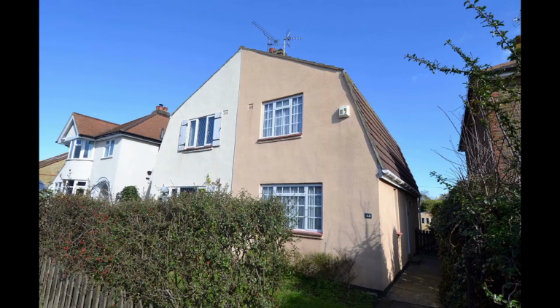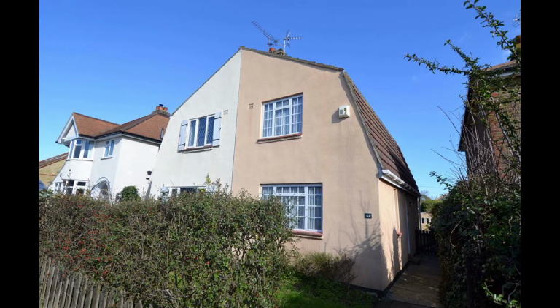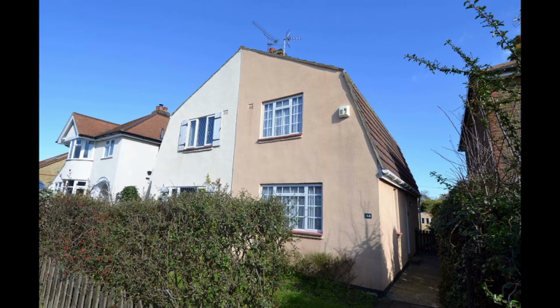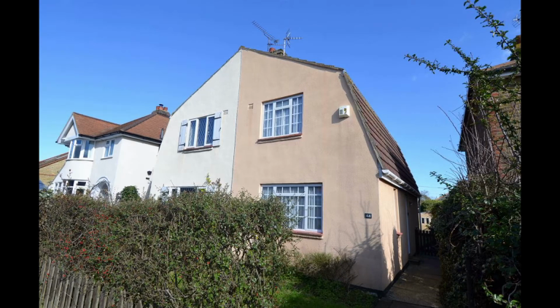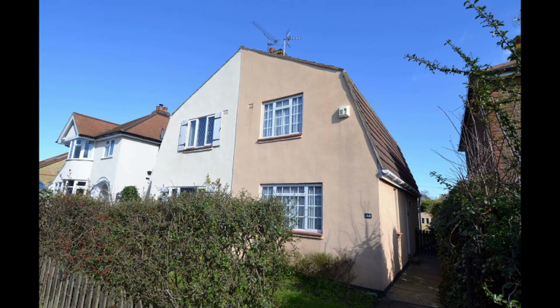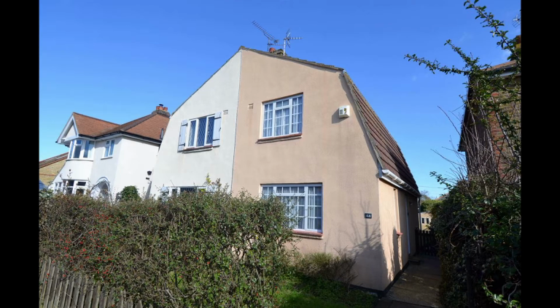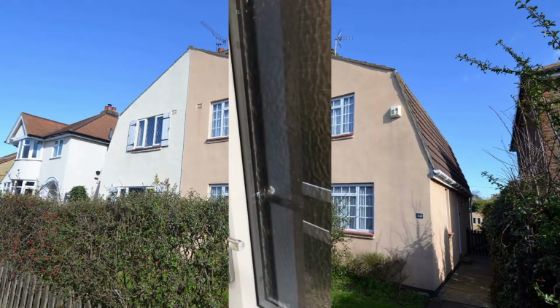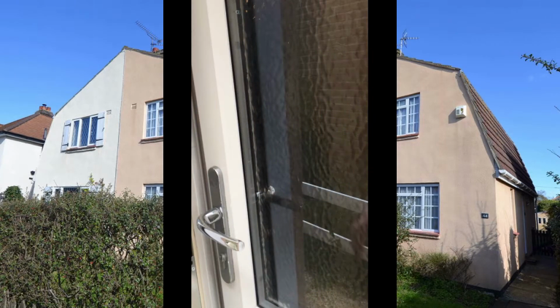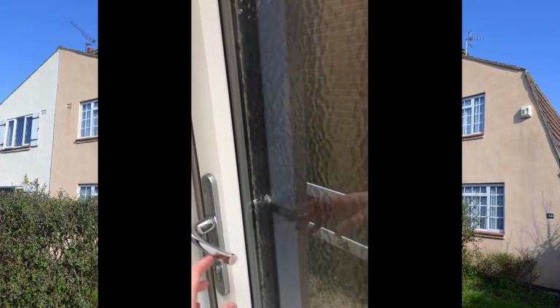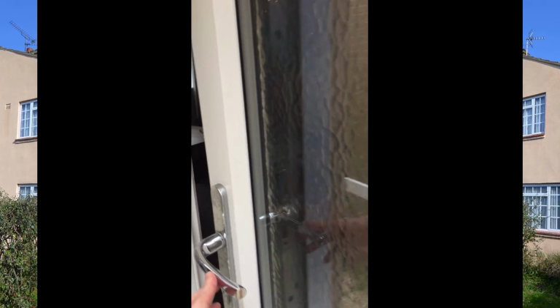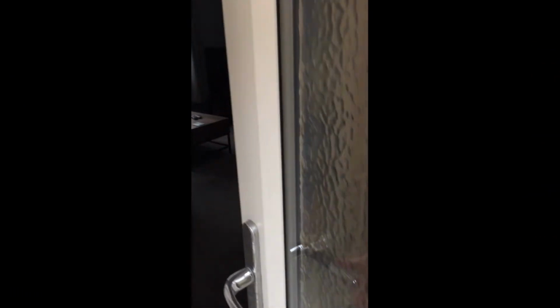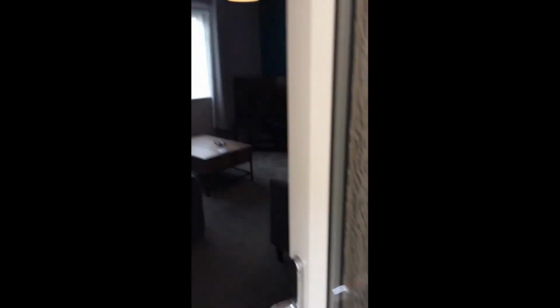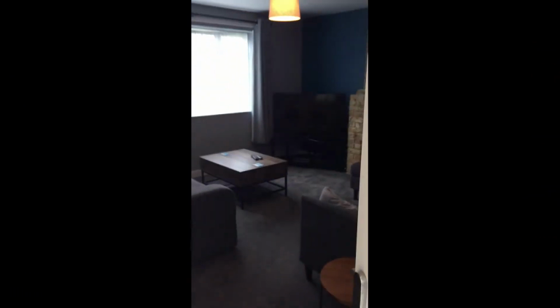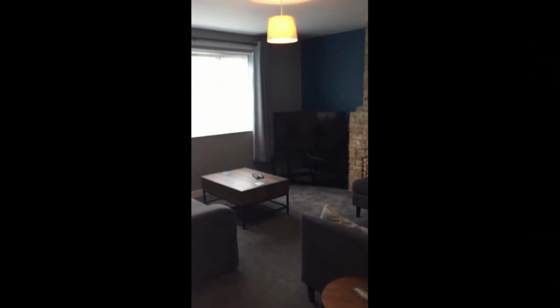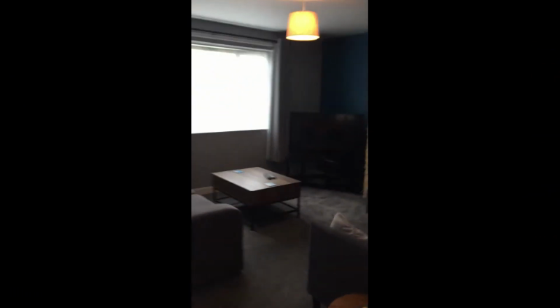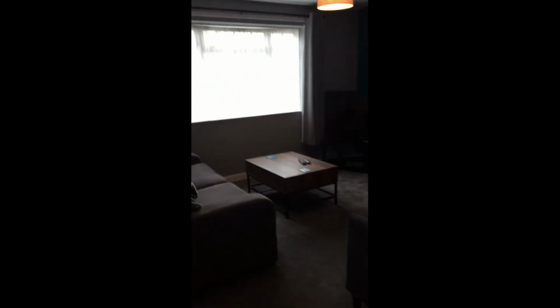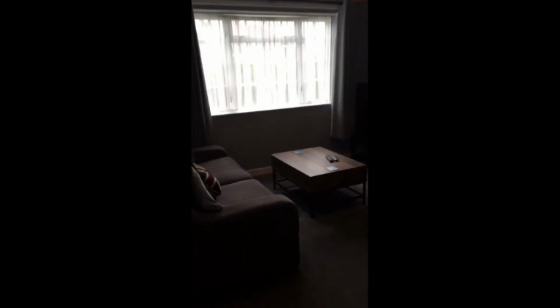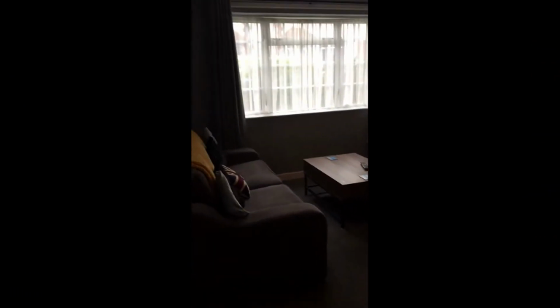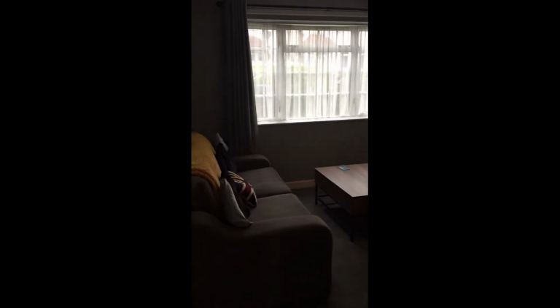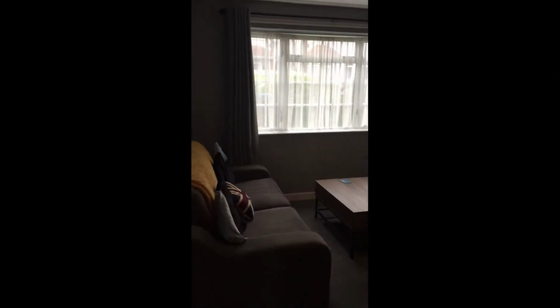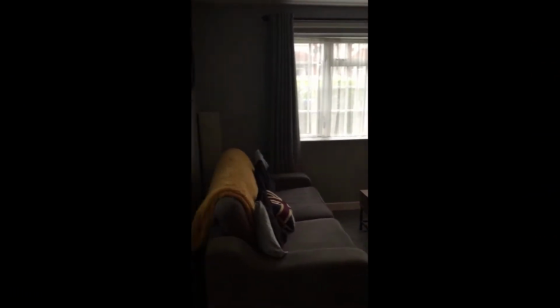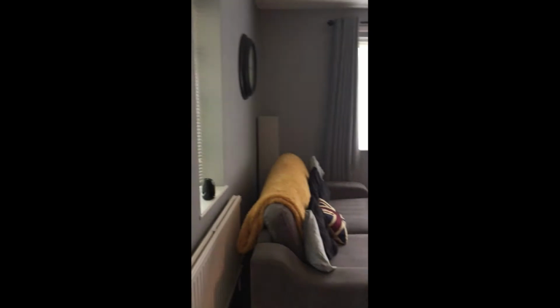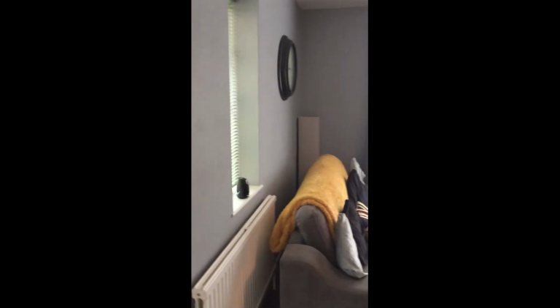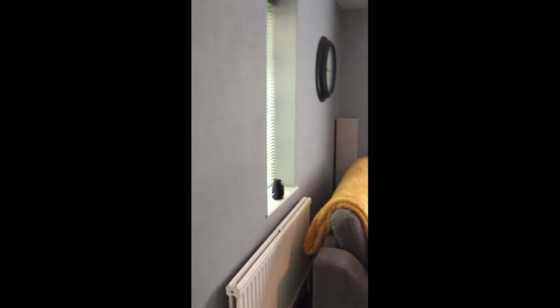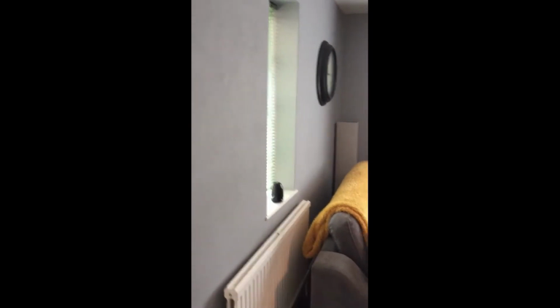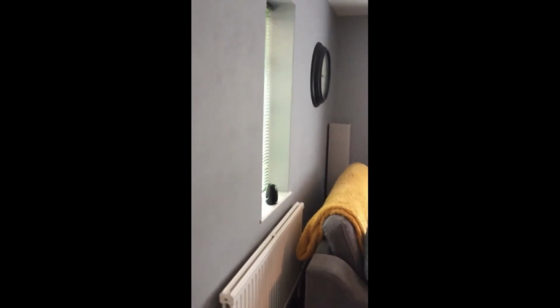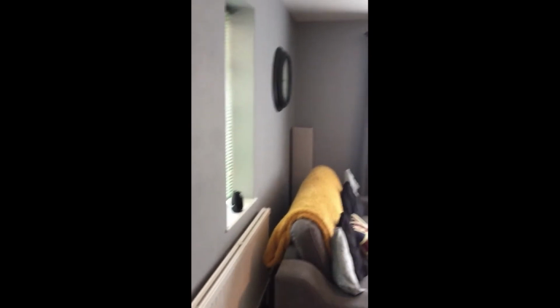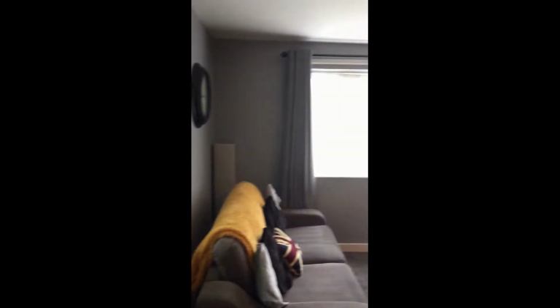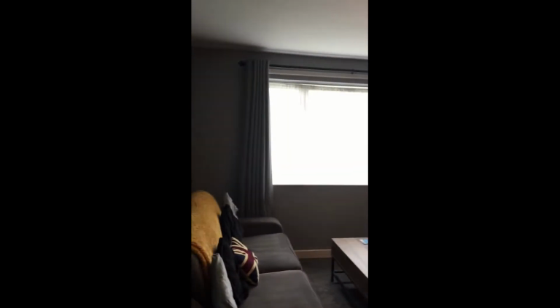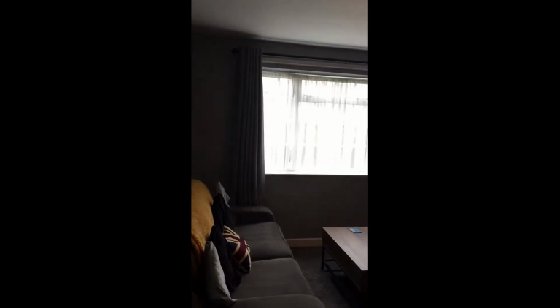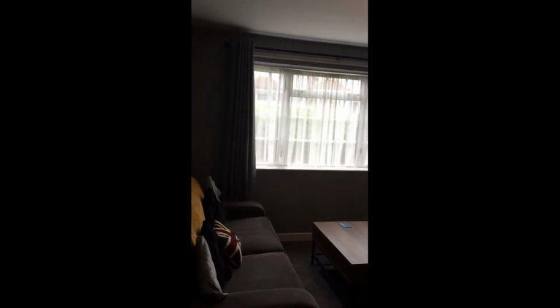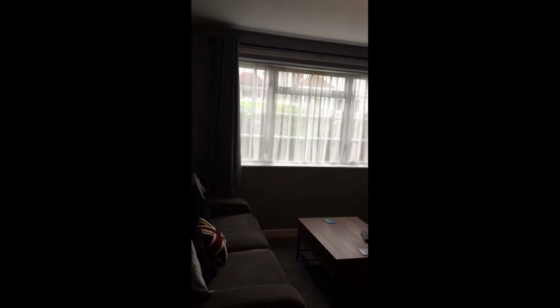Hello, it's Elliot from Kent Estate Agencies and today we're taking a look at number 44 Manor Road, a wonderful little two-bedroom semi-detached house located just a few moments' walk away from Tankerton slopes and the seafront of Tankerton.